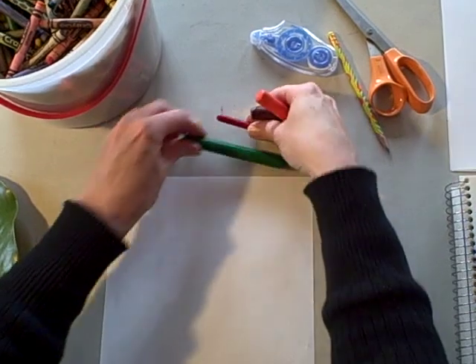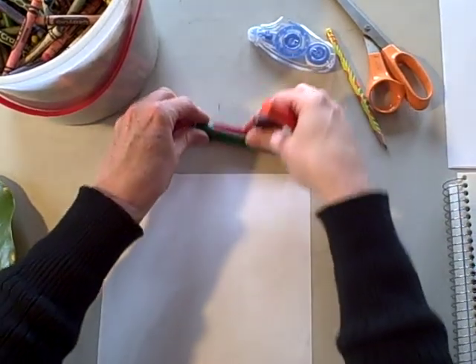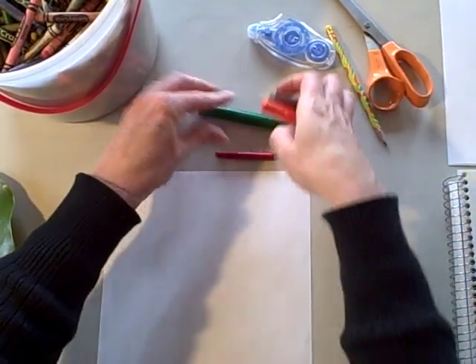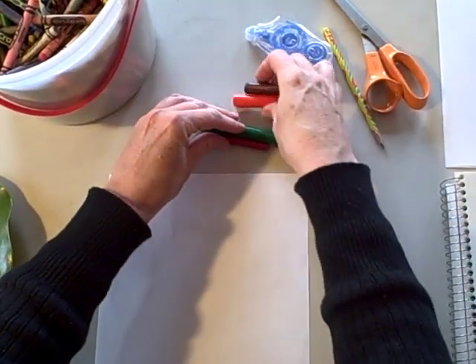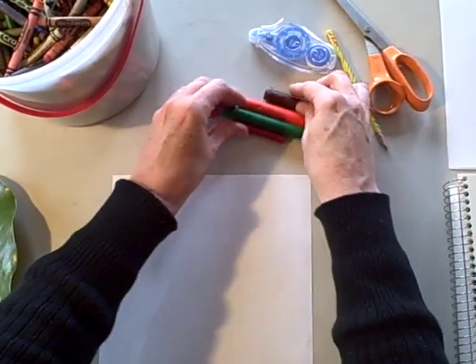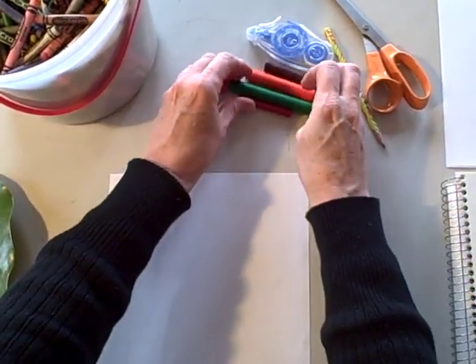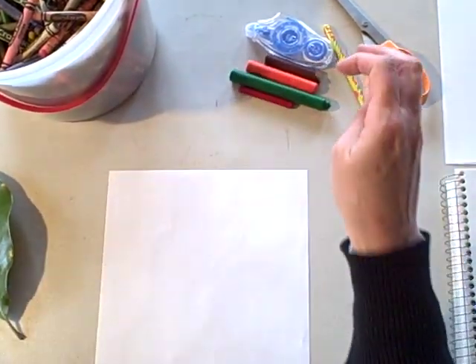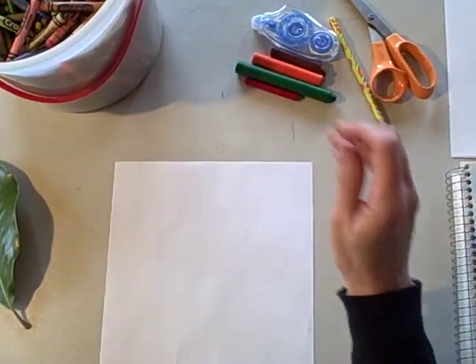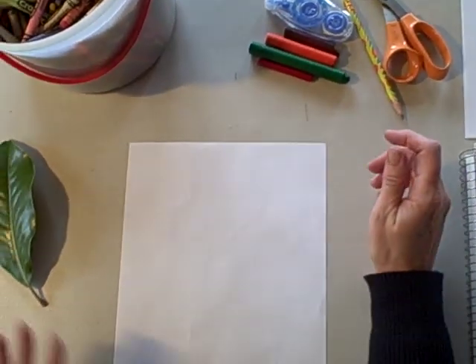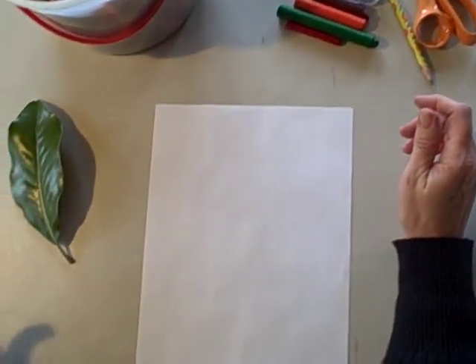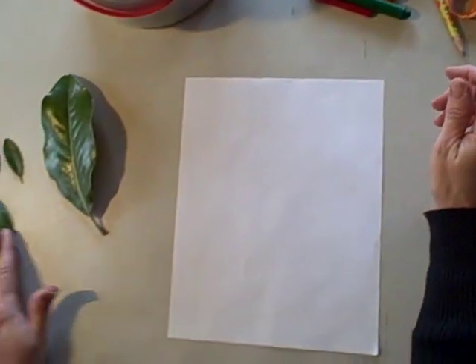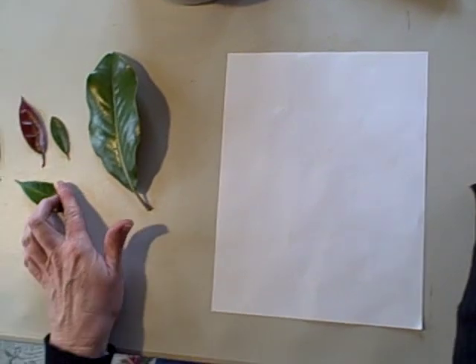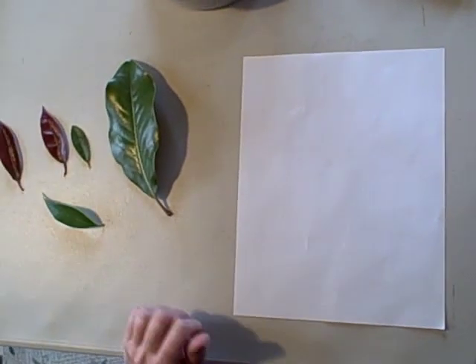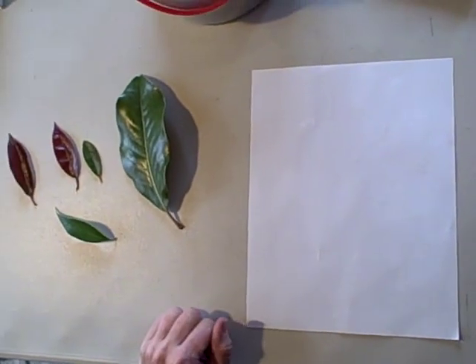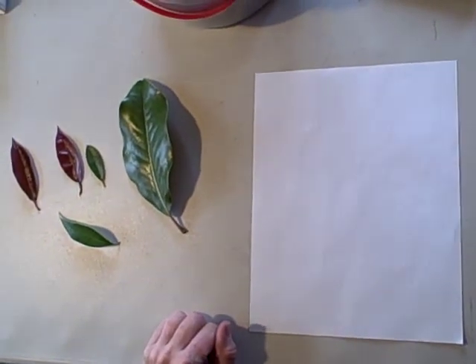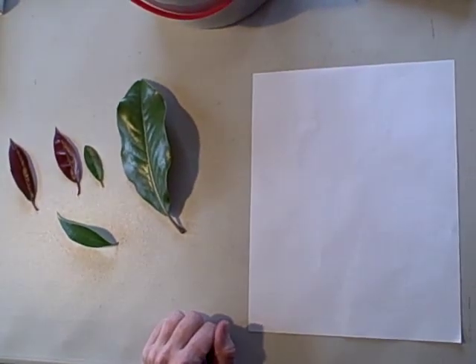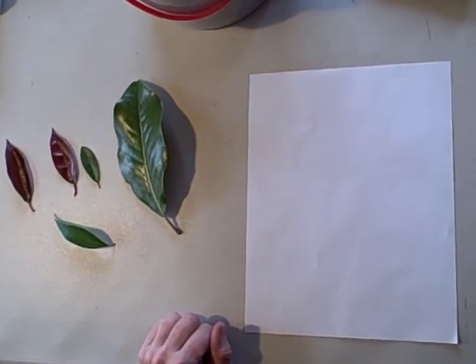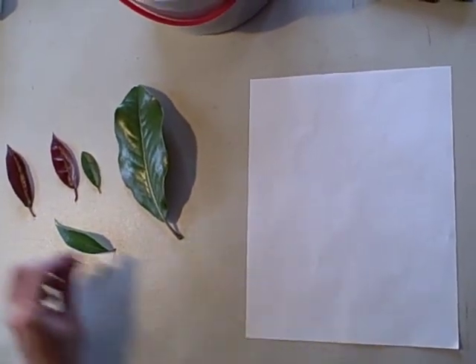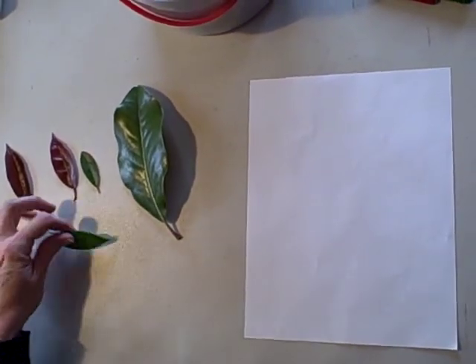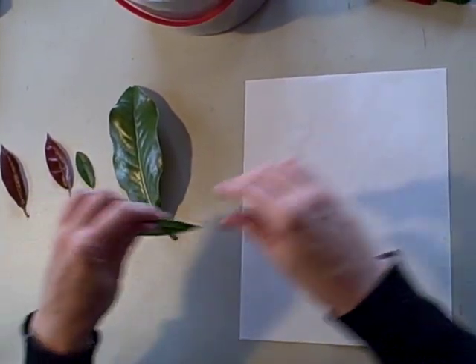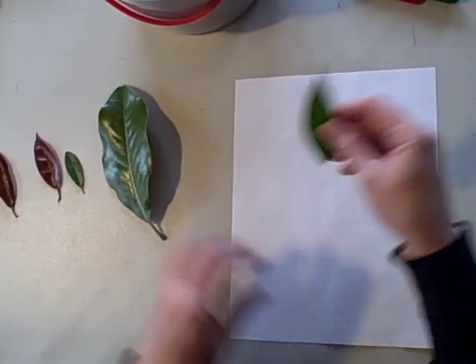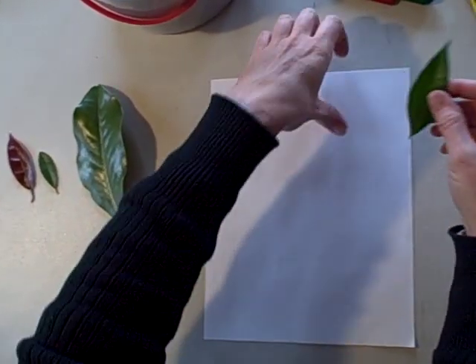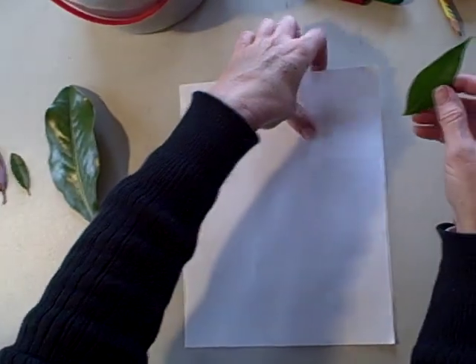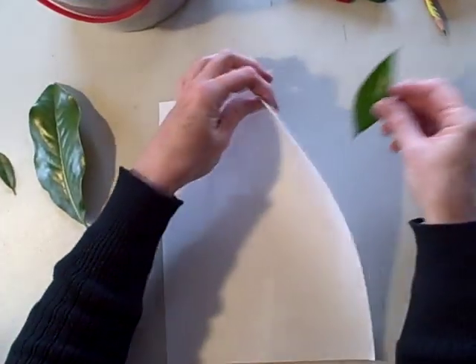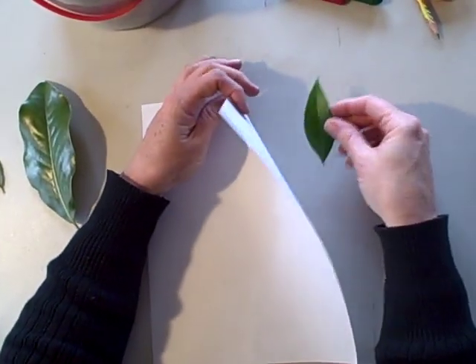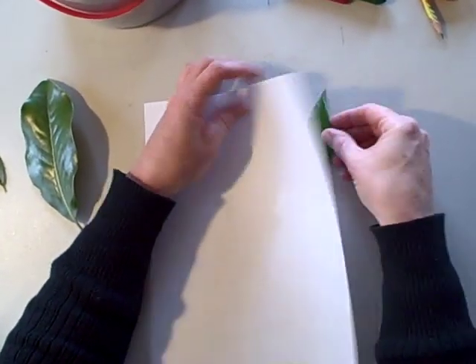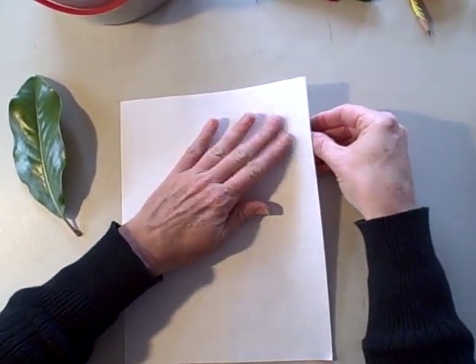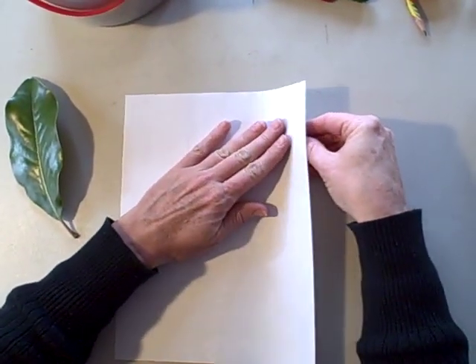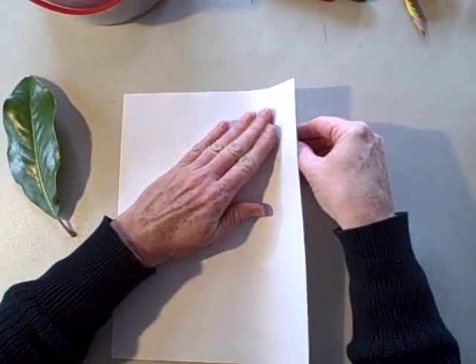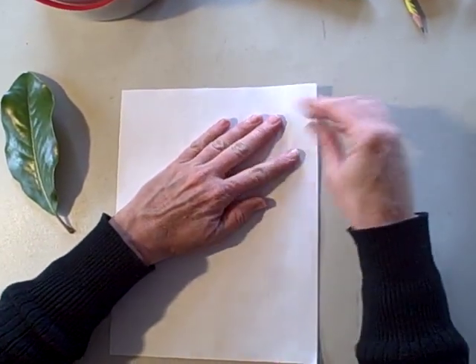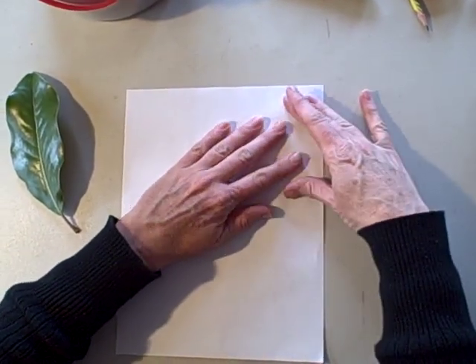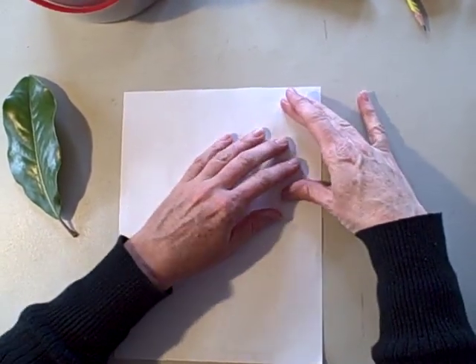You can use the smaller crayons. I went outside and I collected just a few leaves so that you get the idea of how to do this. Here is a jasmine leaf. To get started, you just place it under the paper.